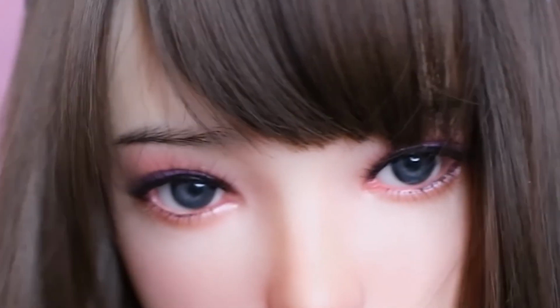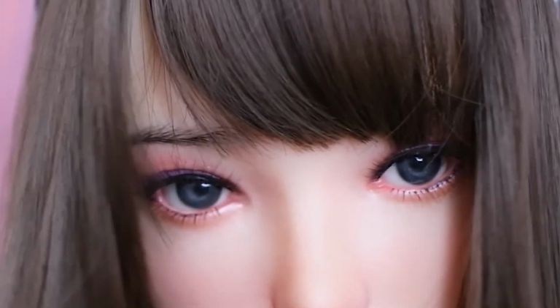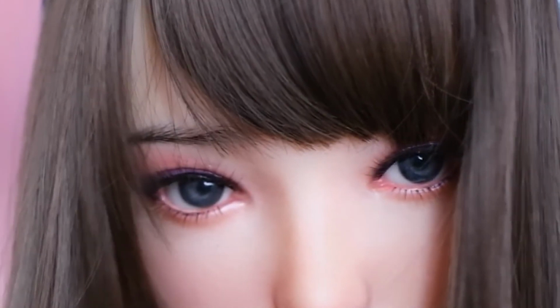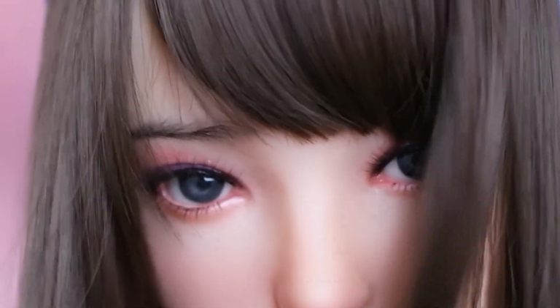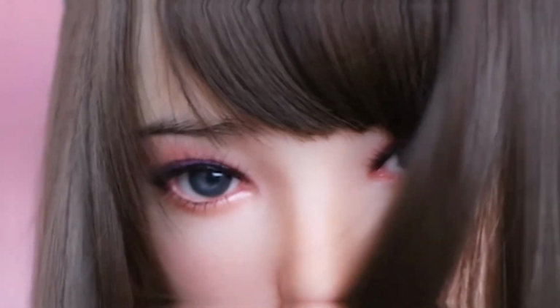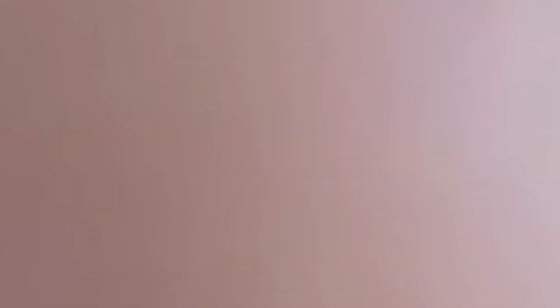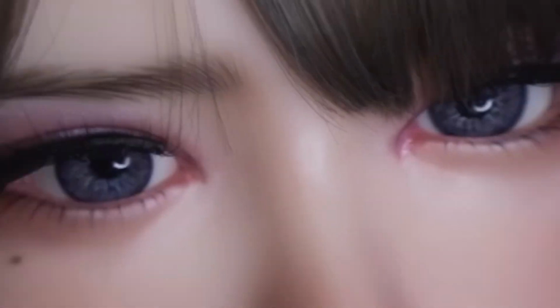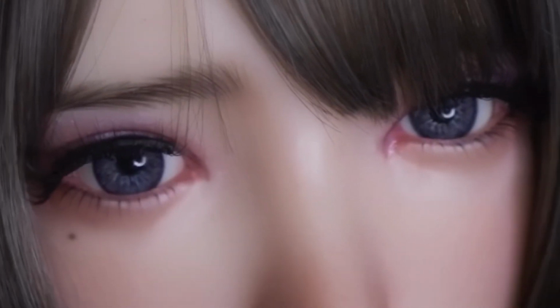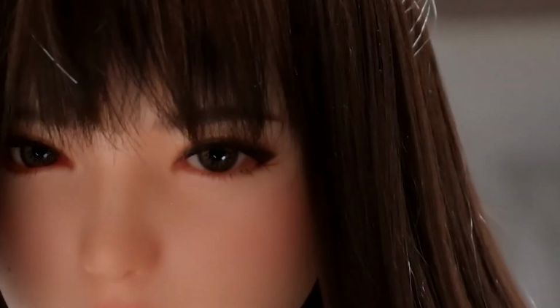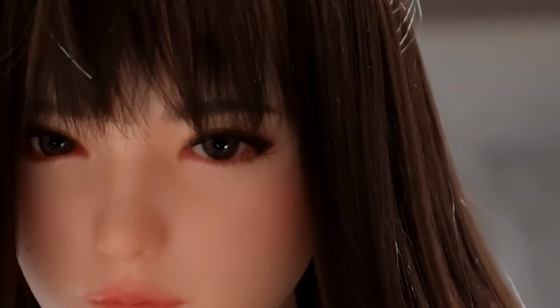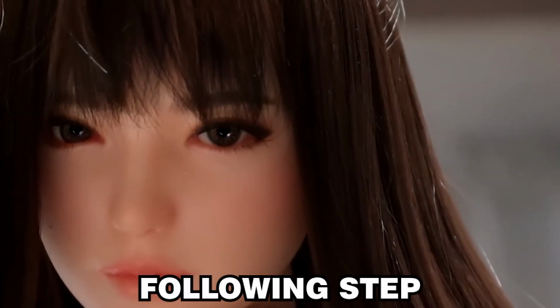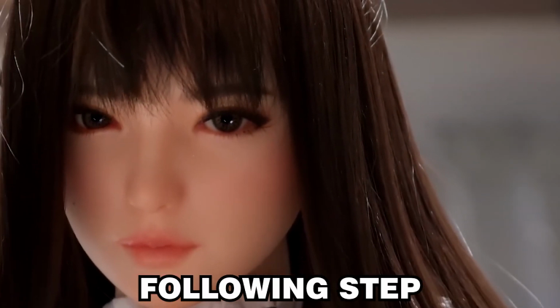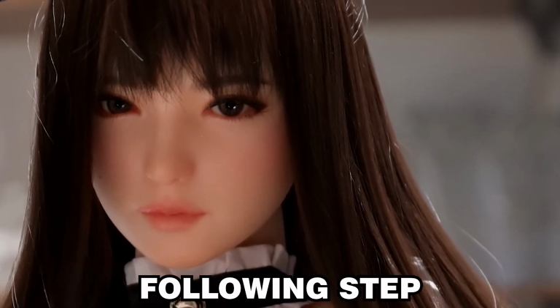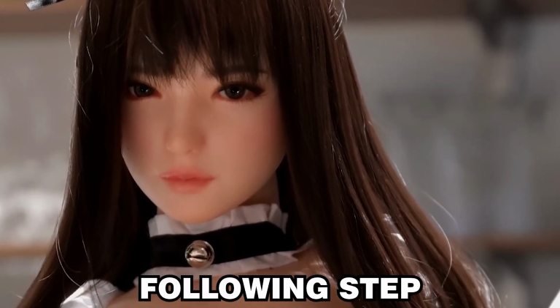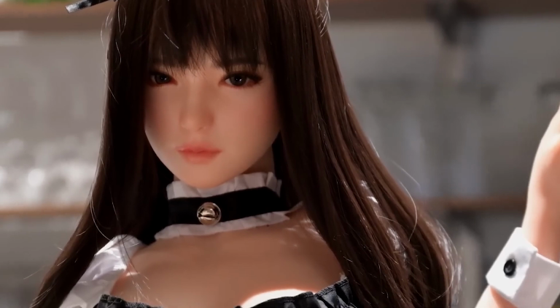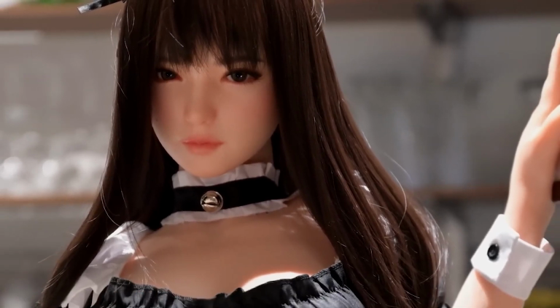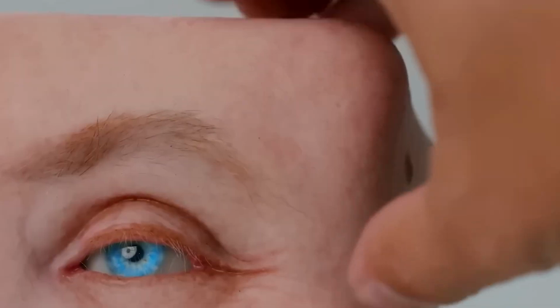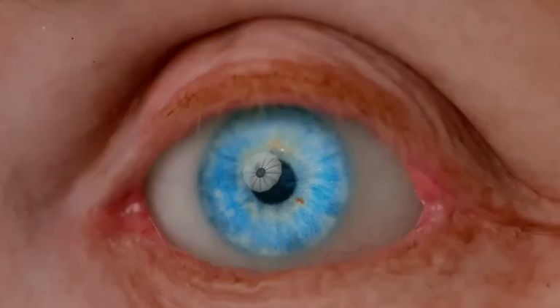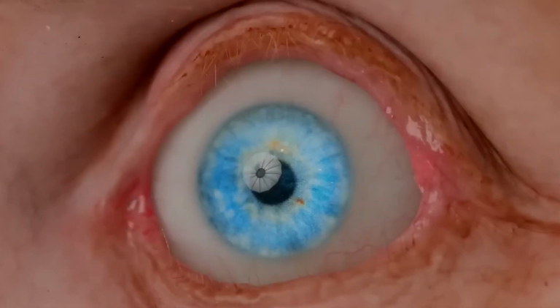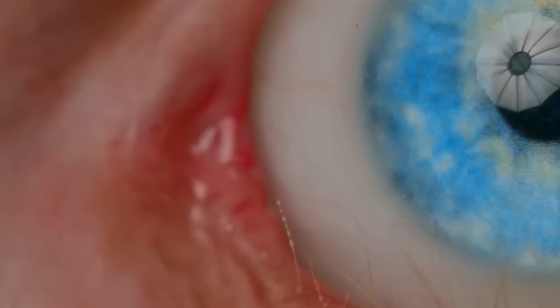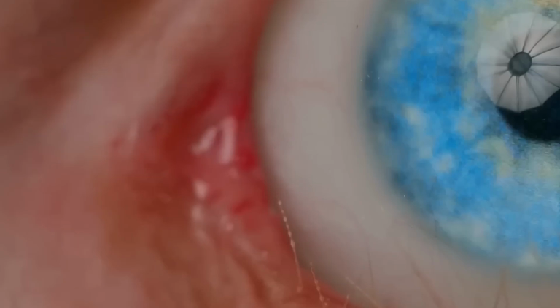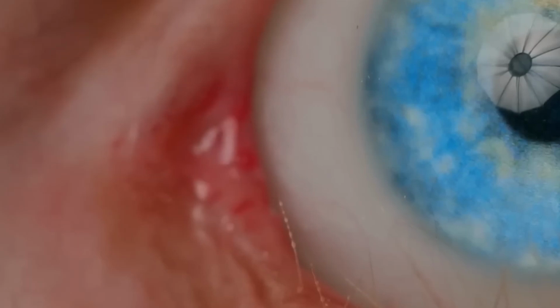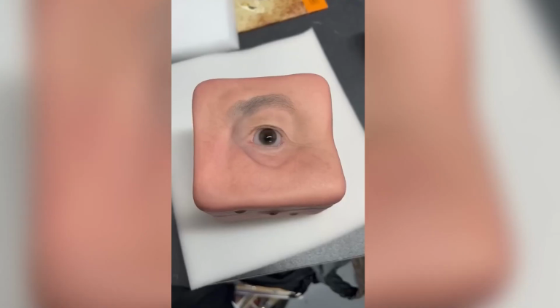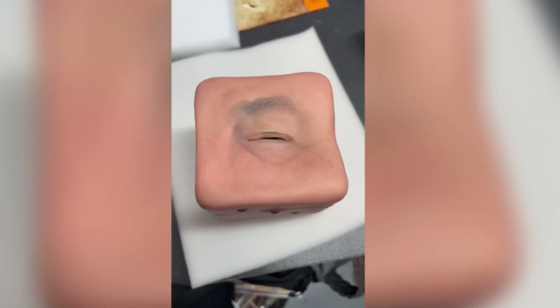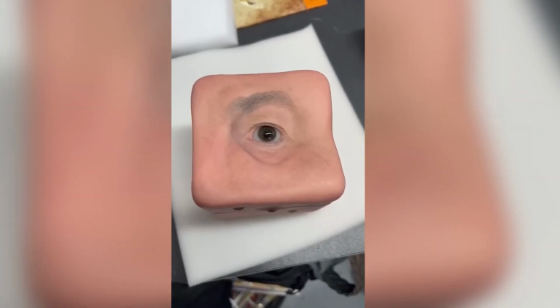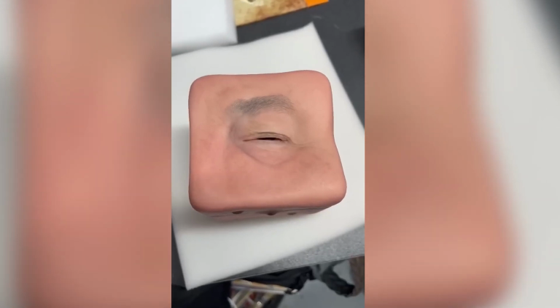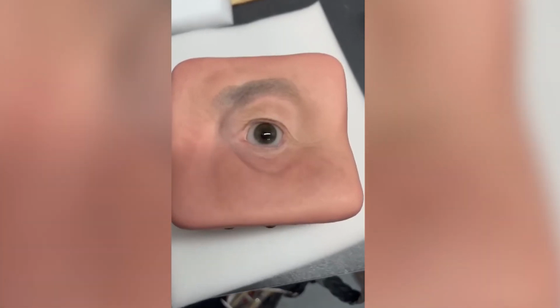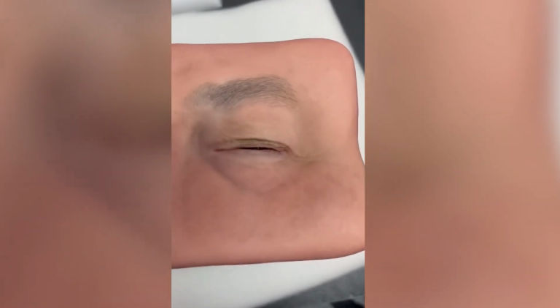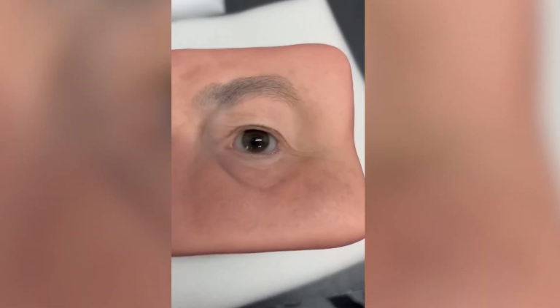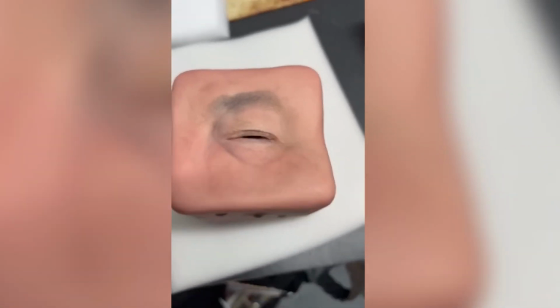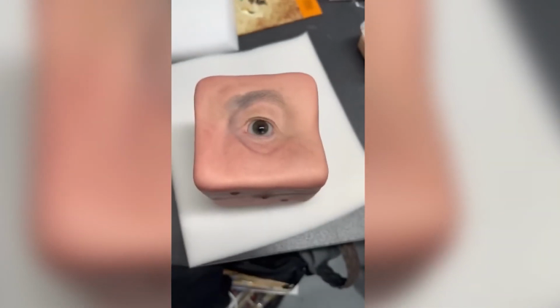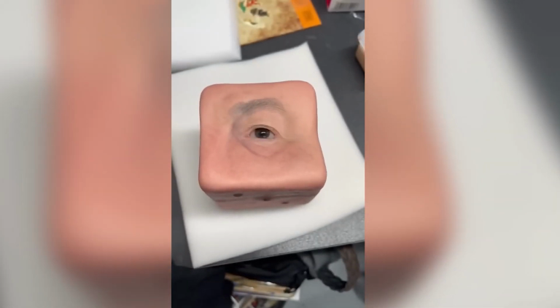To make the eyes look even more realistic, a curved lens is applied in the following step, which also adds depth and light refraction. Lastly, a protective layer is put on, which shields the eyes from harm and gives them the gleam of genuine human eyes.